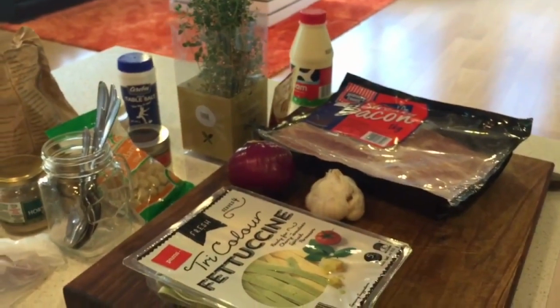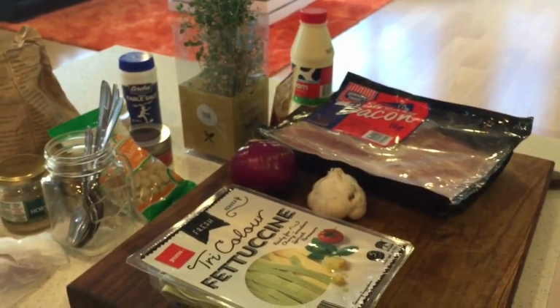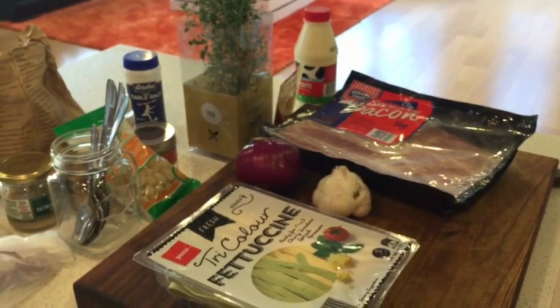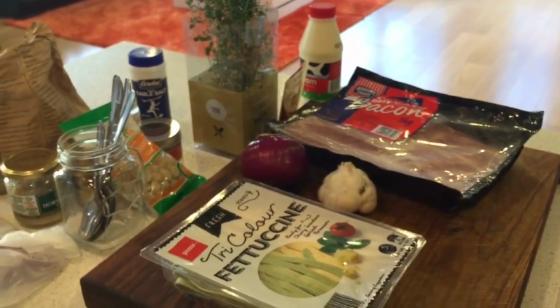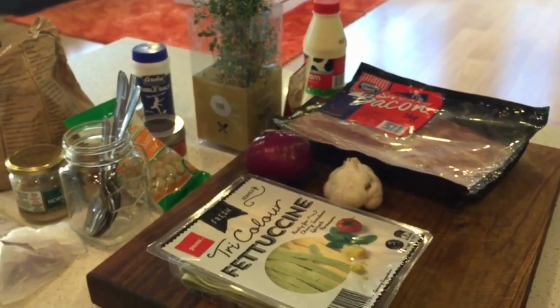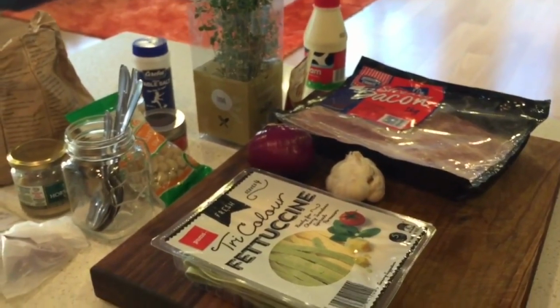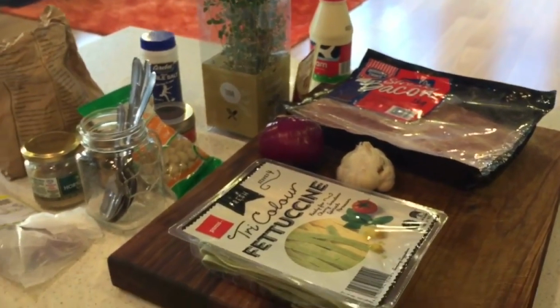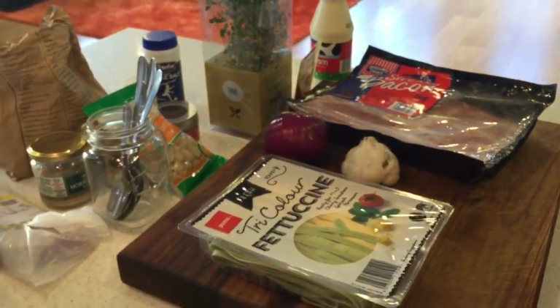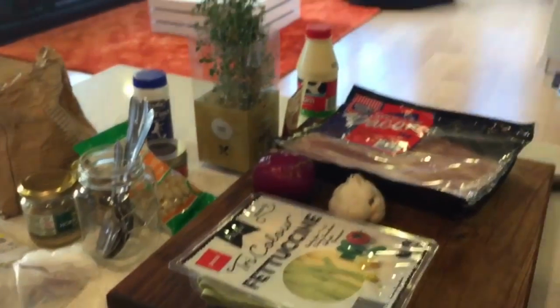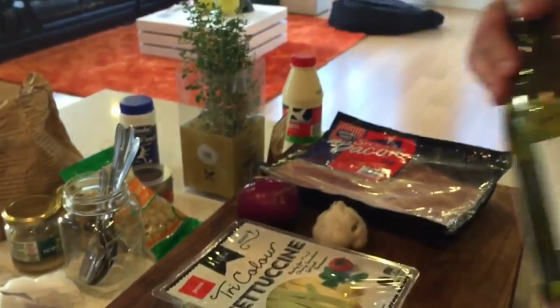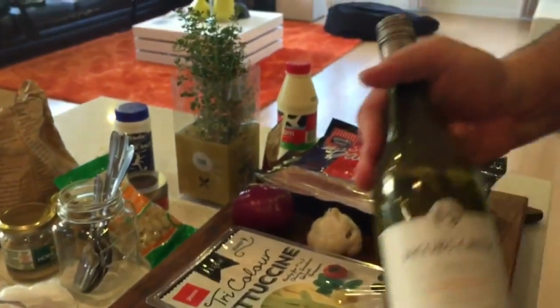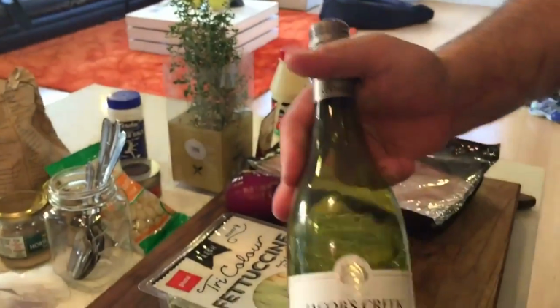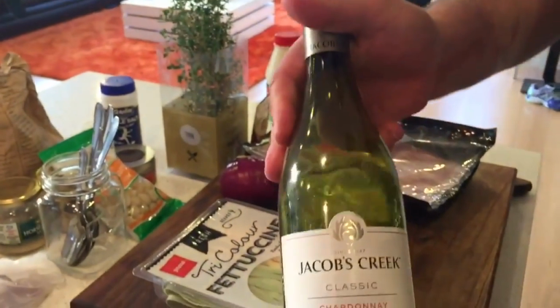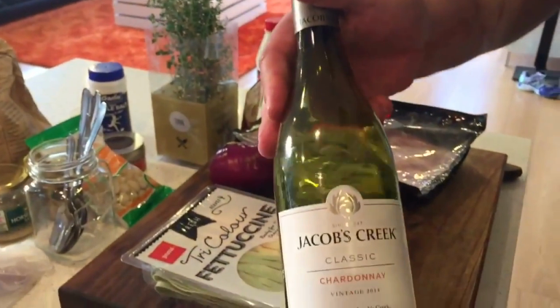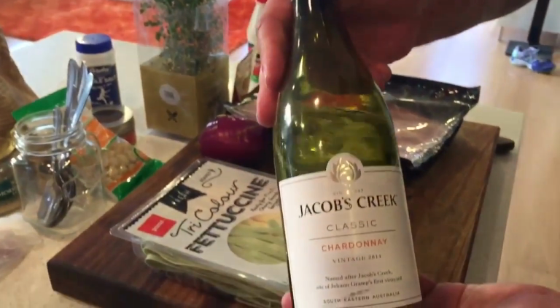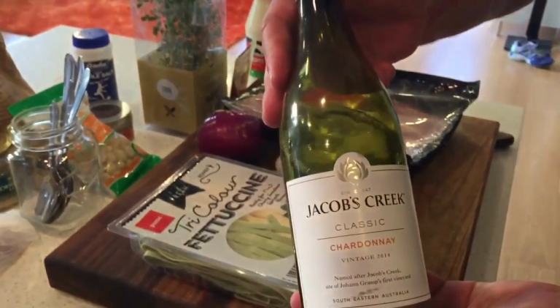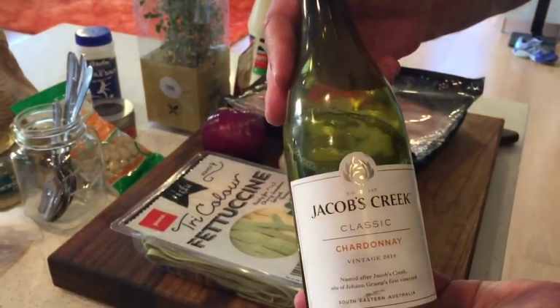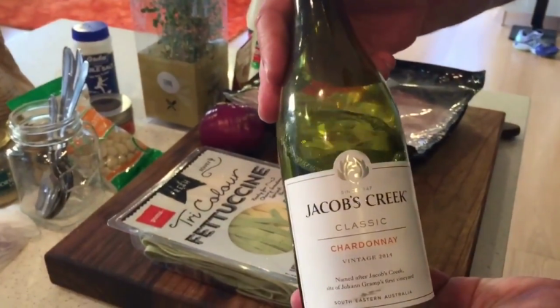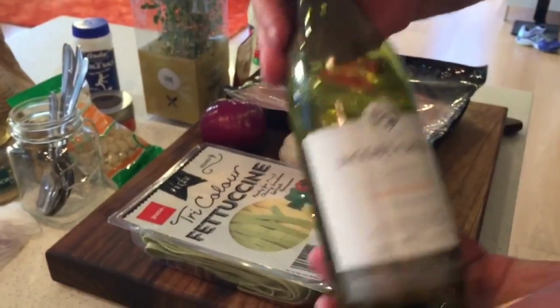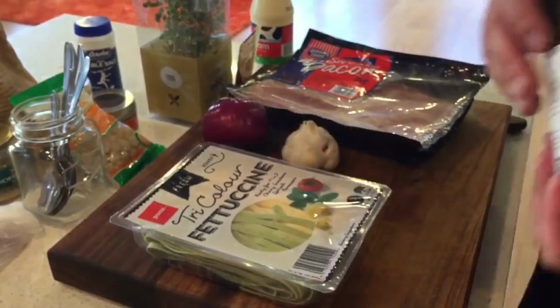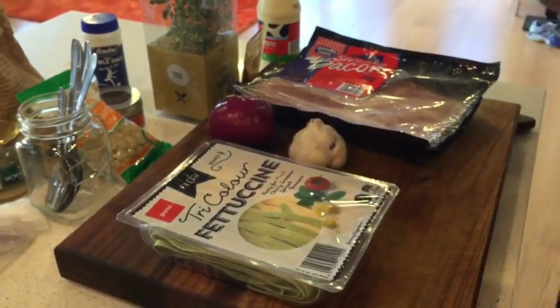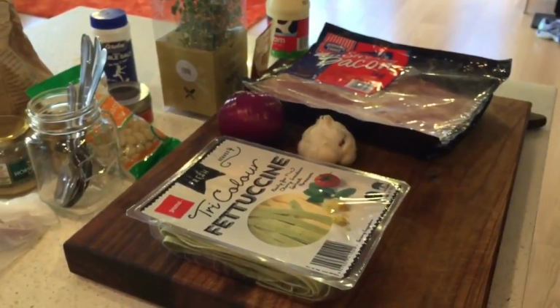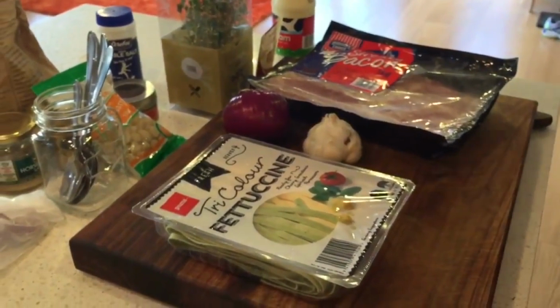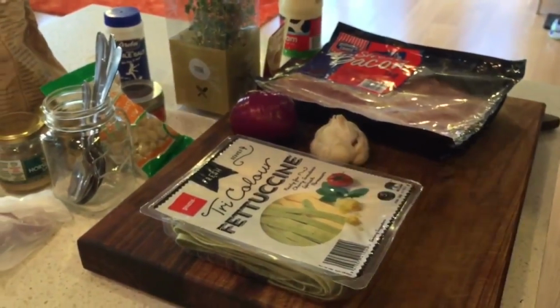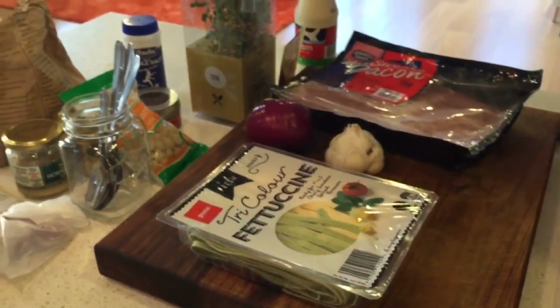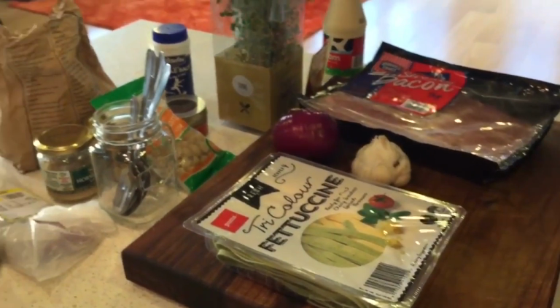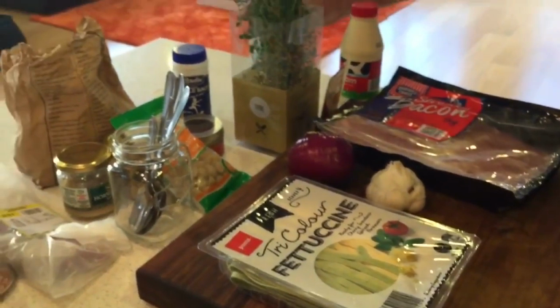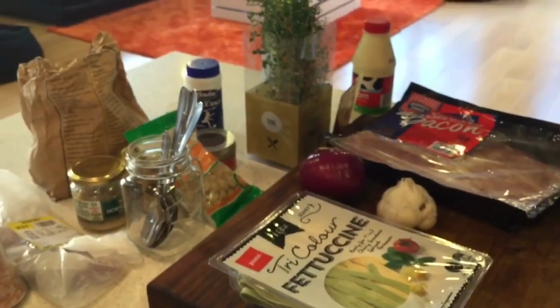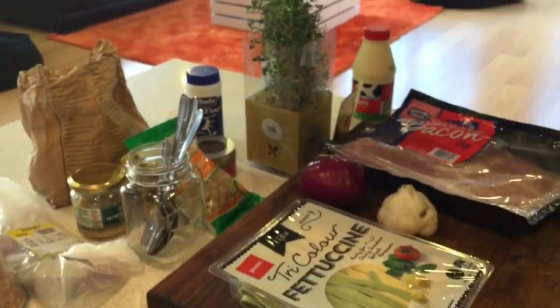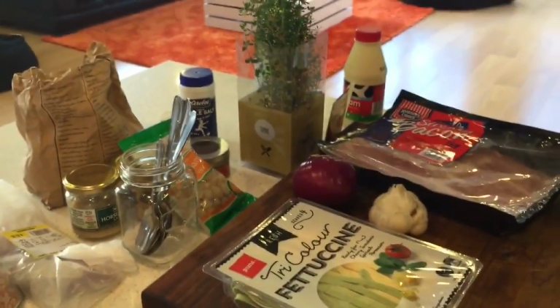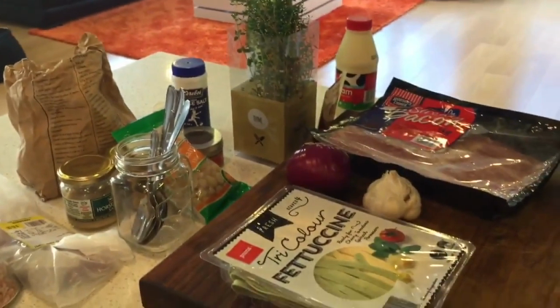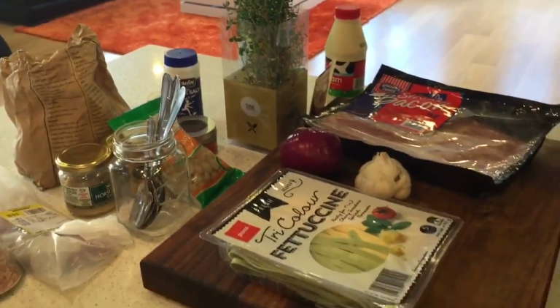Some cream, because I use cream in my fettuccine, and some white wine. And basically, yeah, we're ready to cook.